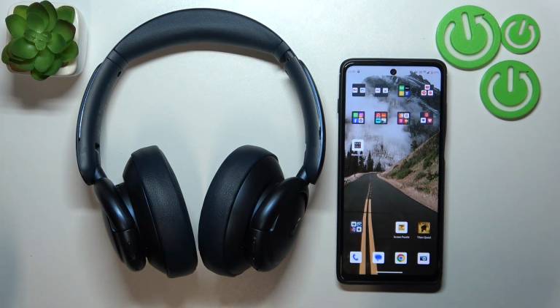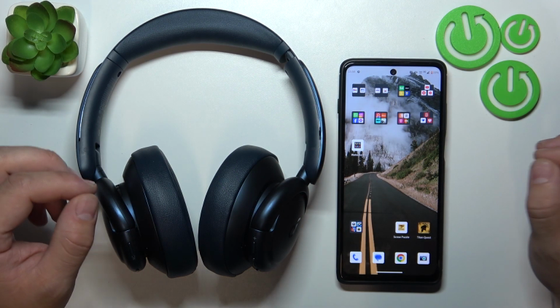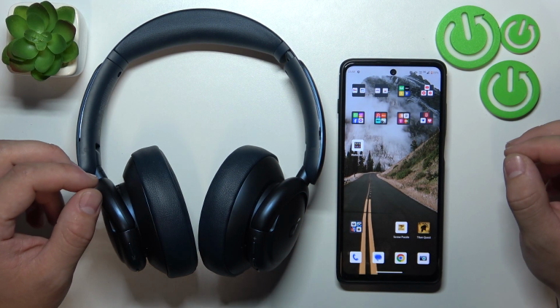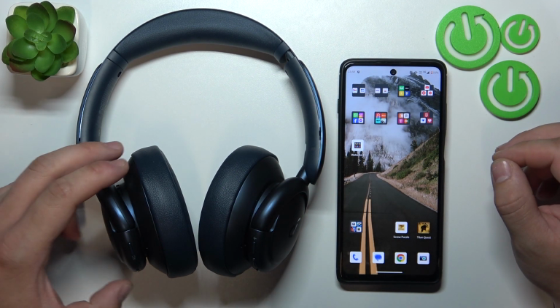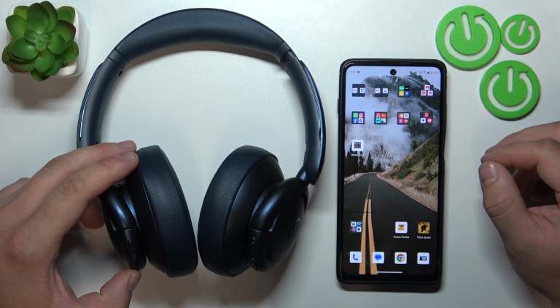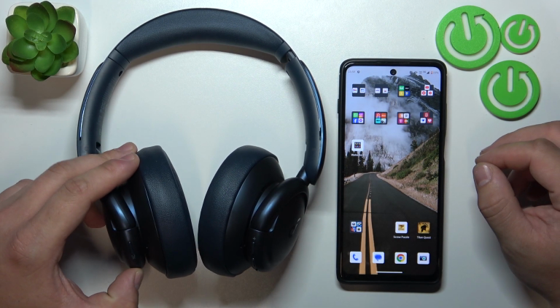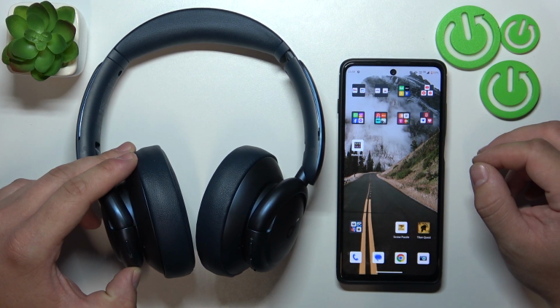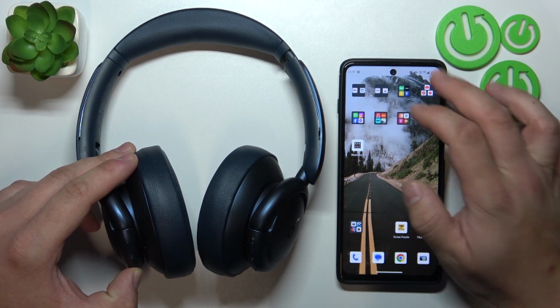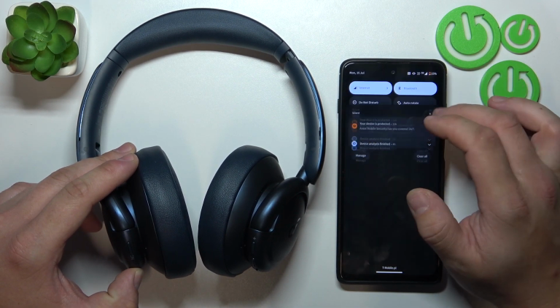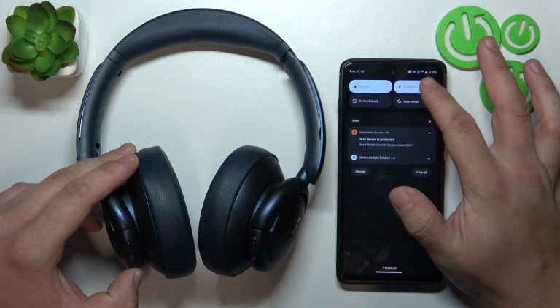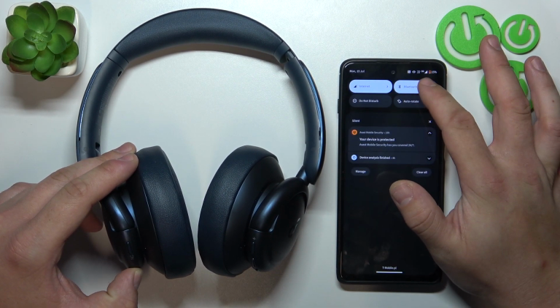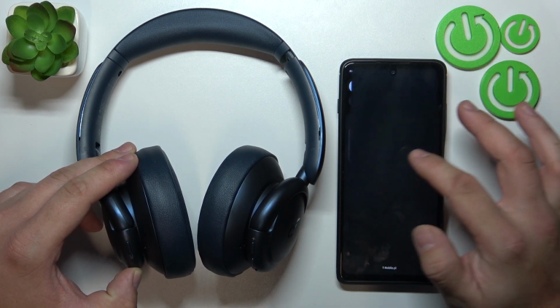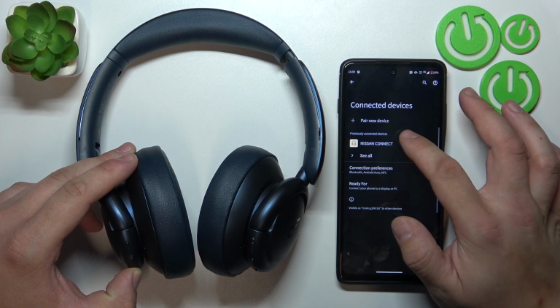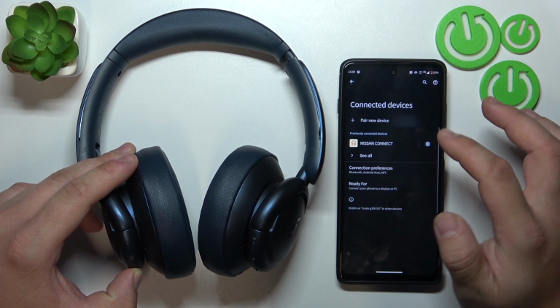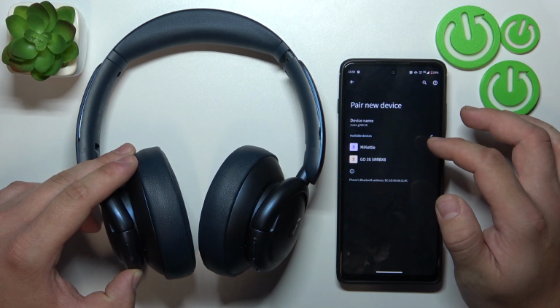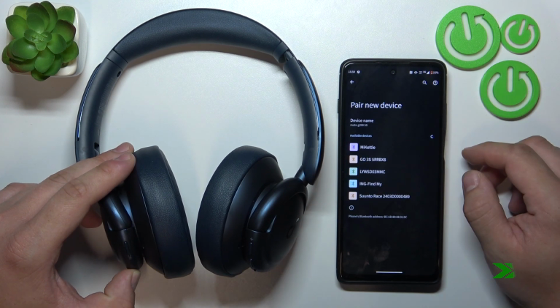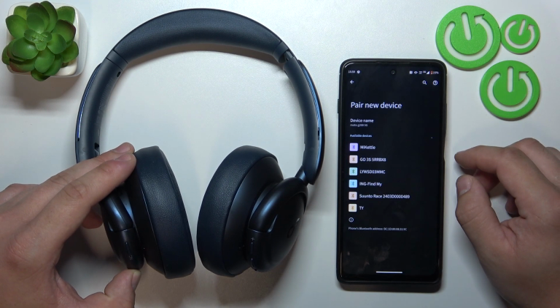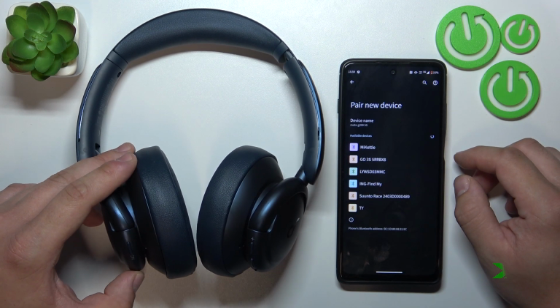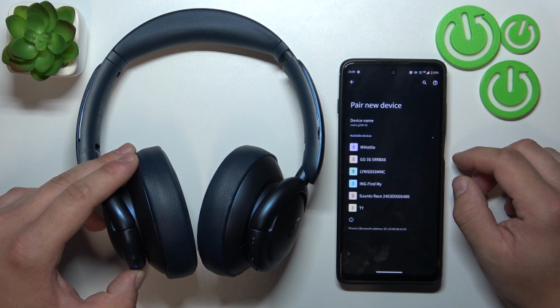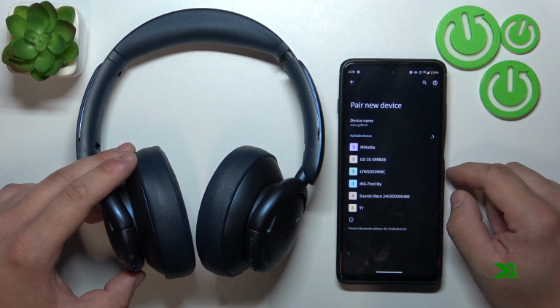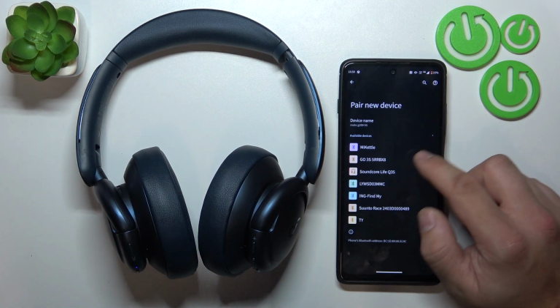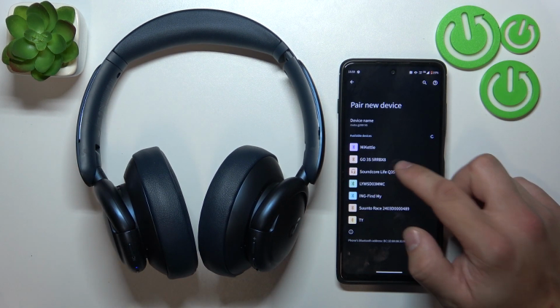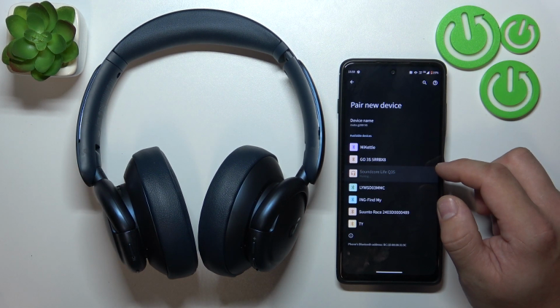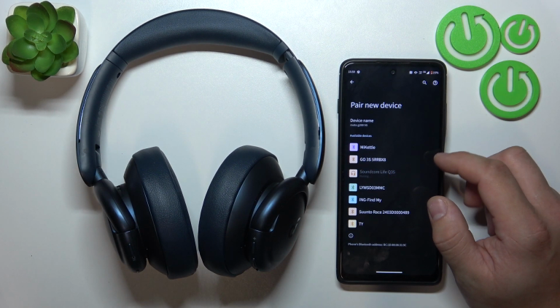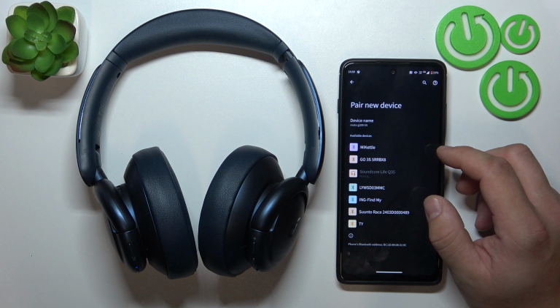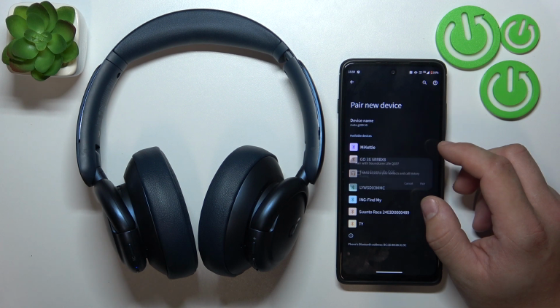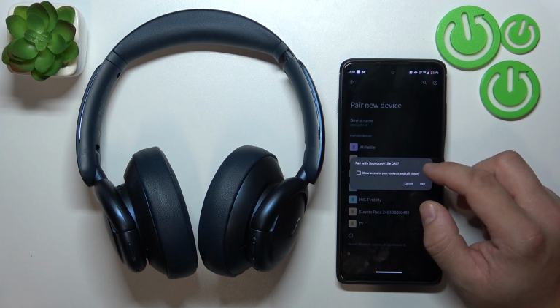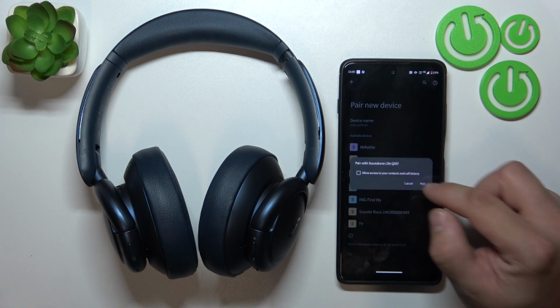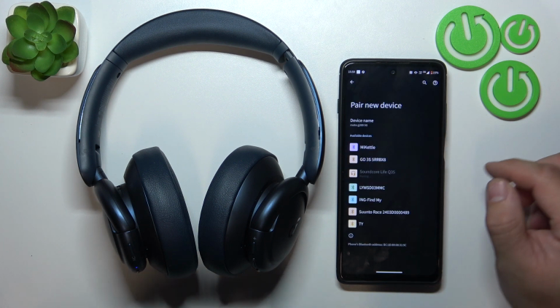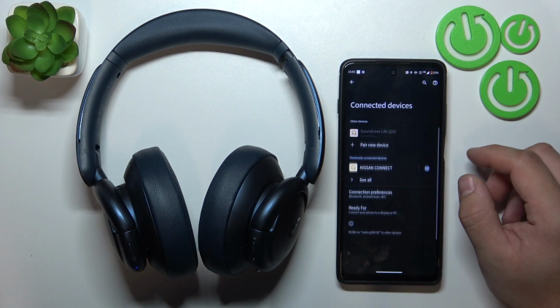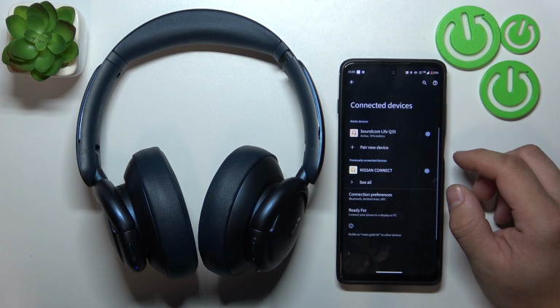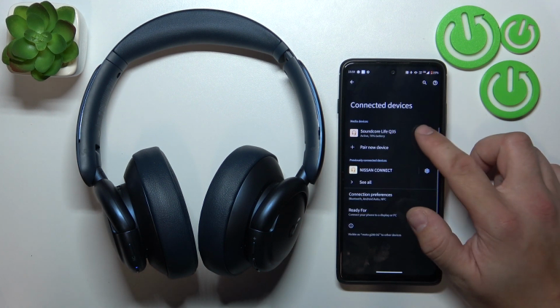In the beginning, turn on your headphones and enter pairing mode. Go to Bluetooth settings on your smartphone and select your headphones from the list. Confirm and it's done.